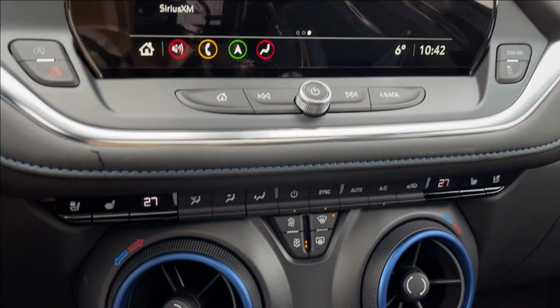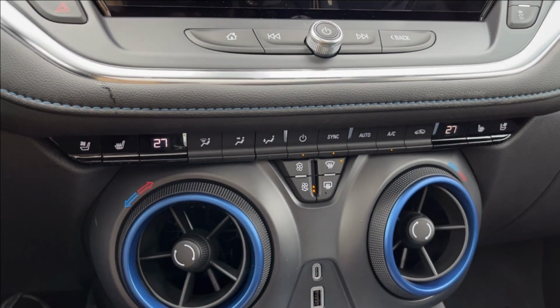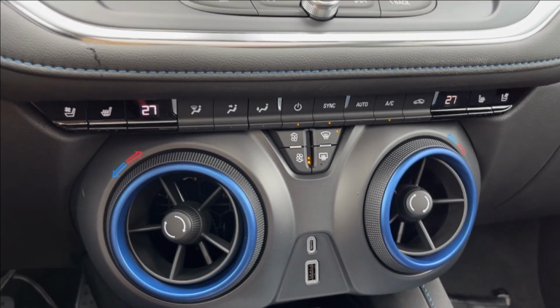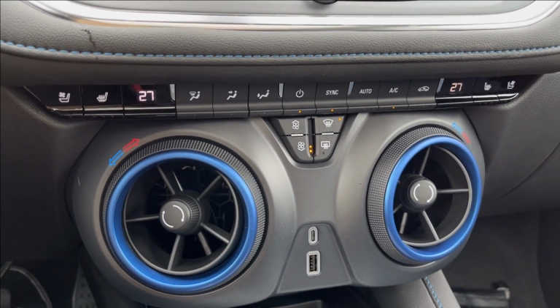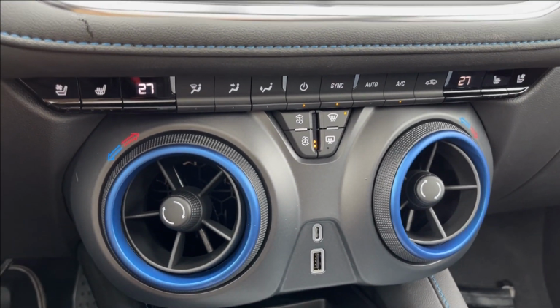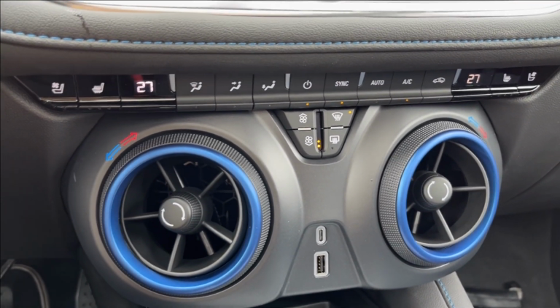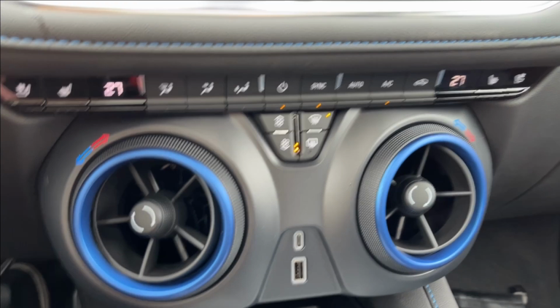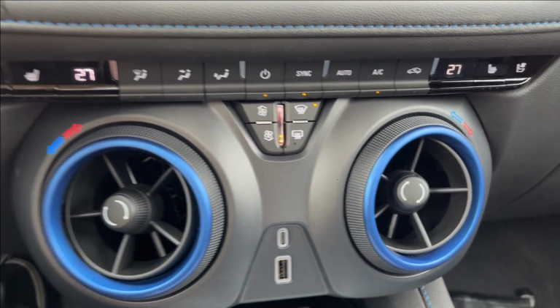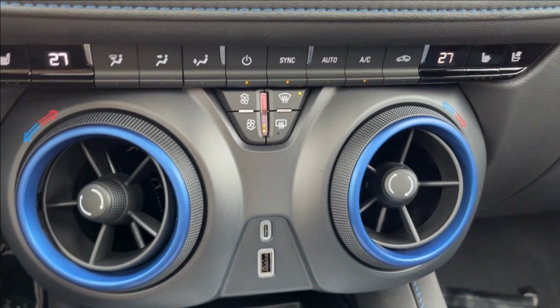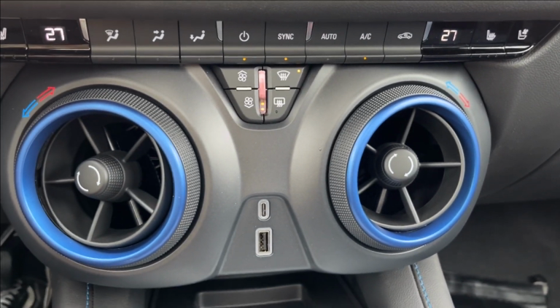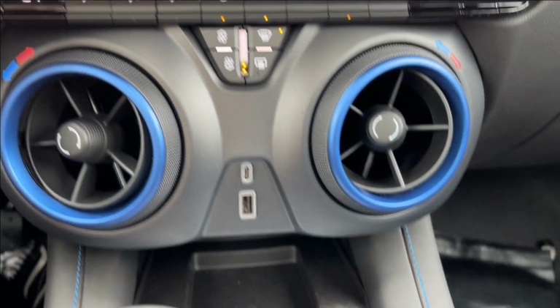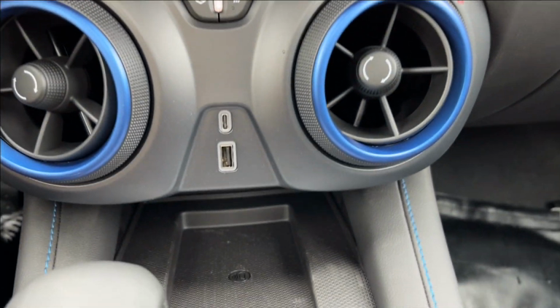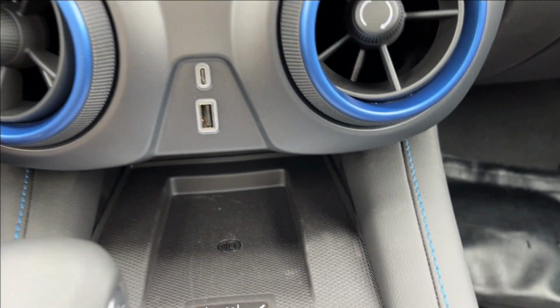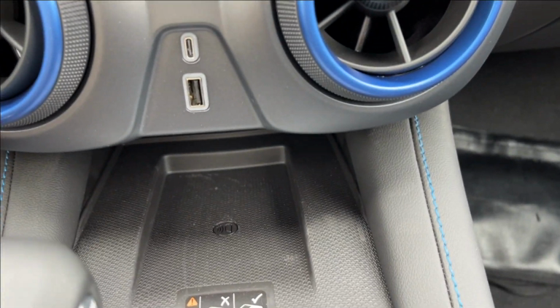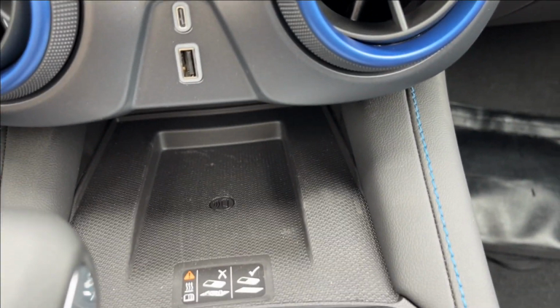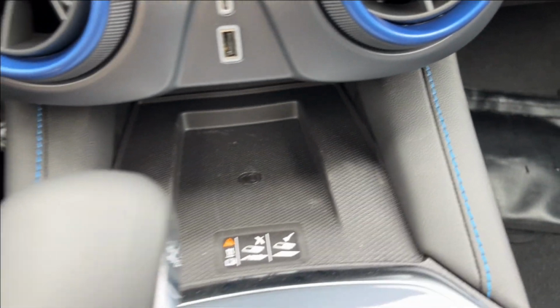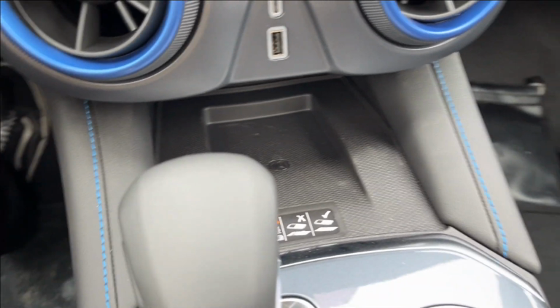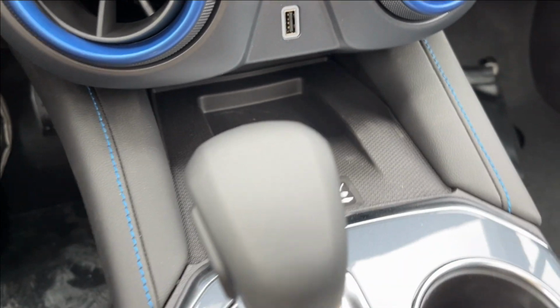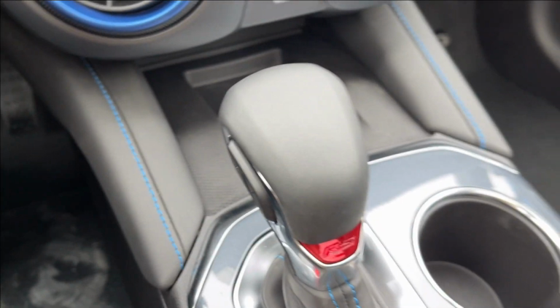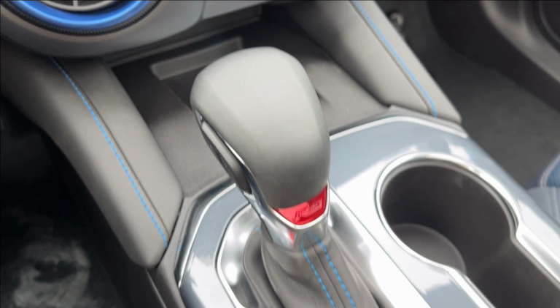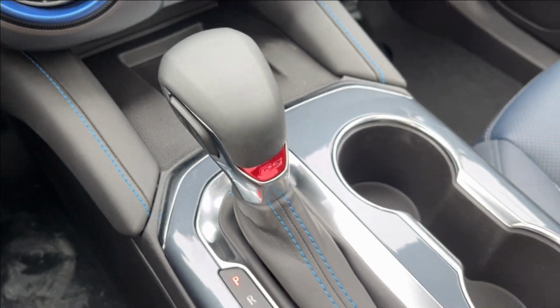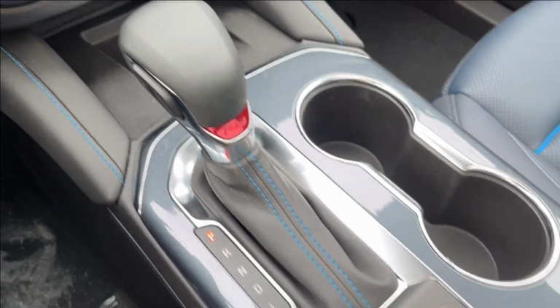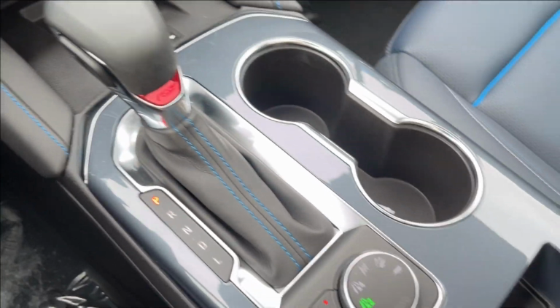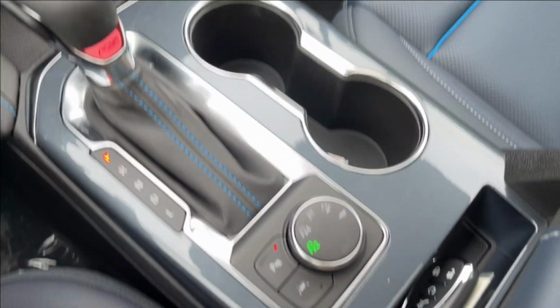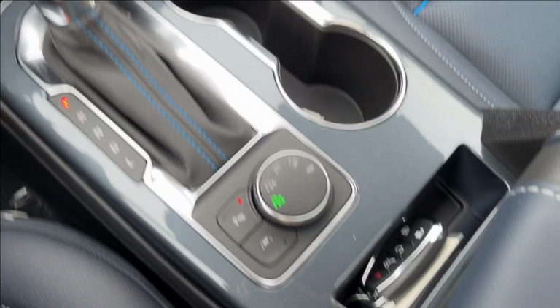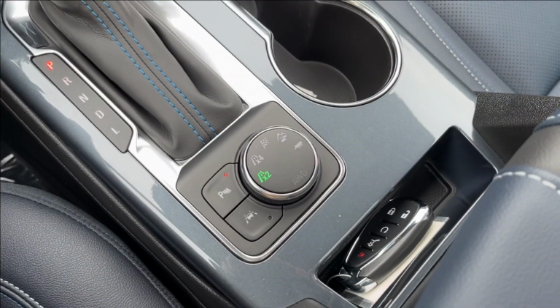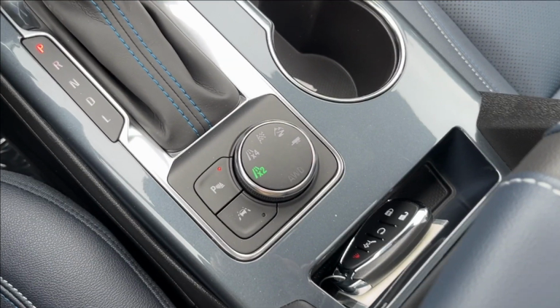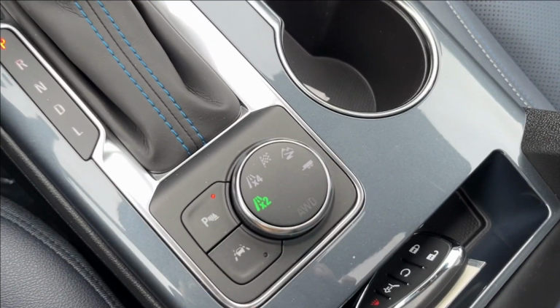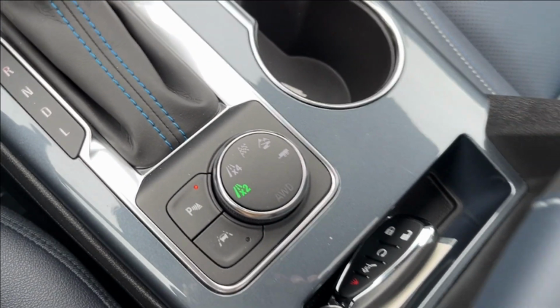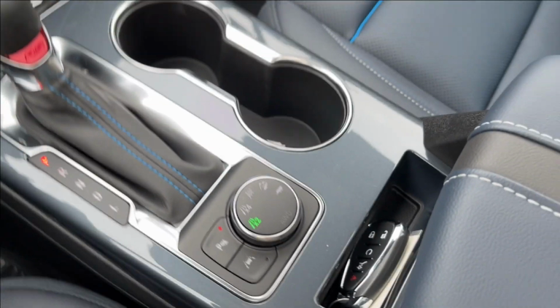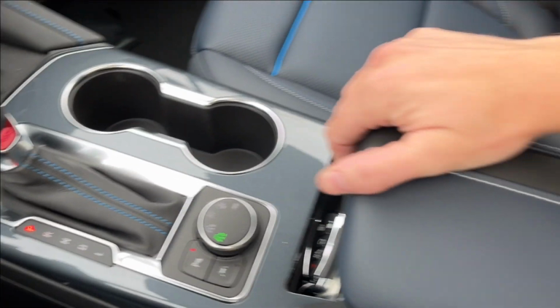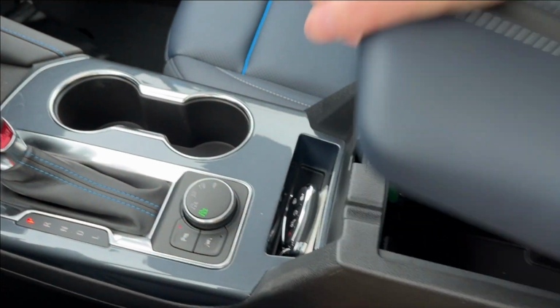Below you're going to have your dual-zone climate control, two large vents, and two USB ports right in the middle. Below that you'll have a wireless charging pad and the shifter. You can also see the RS badging, your drive mode selector, park assist, and lane keep assist right there.